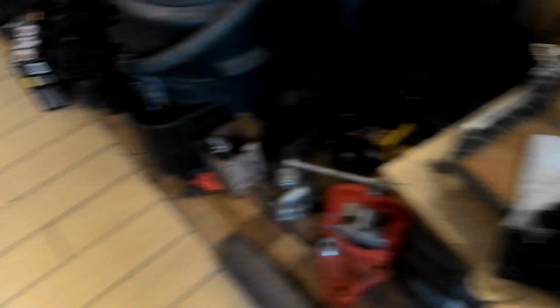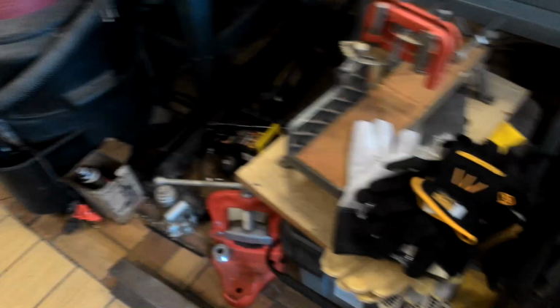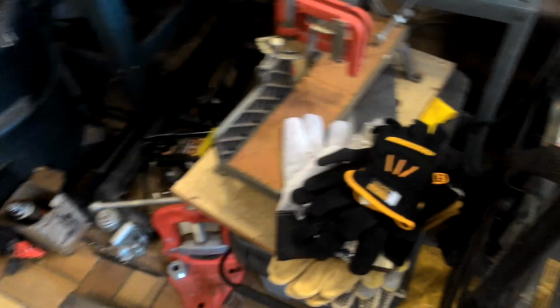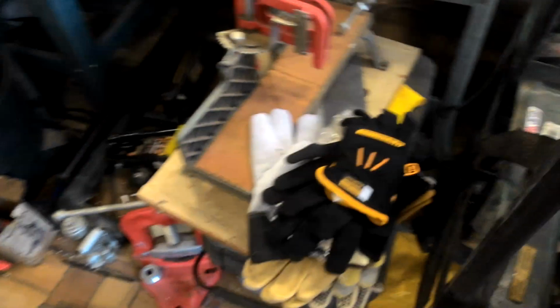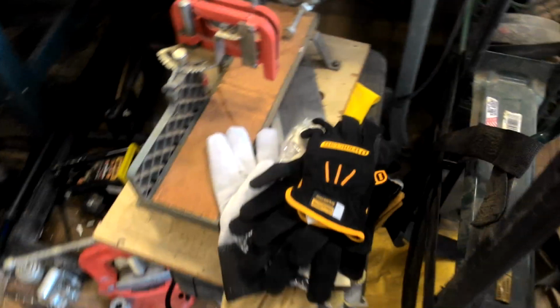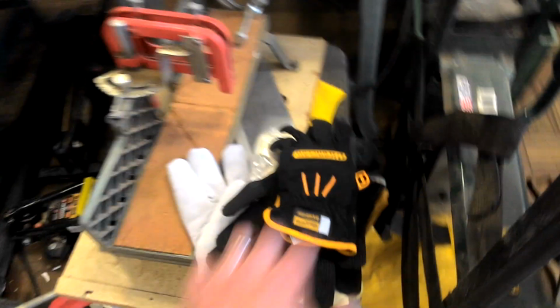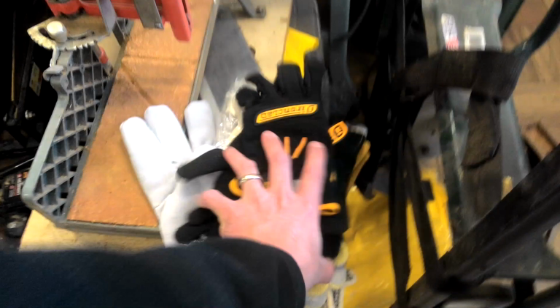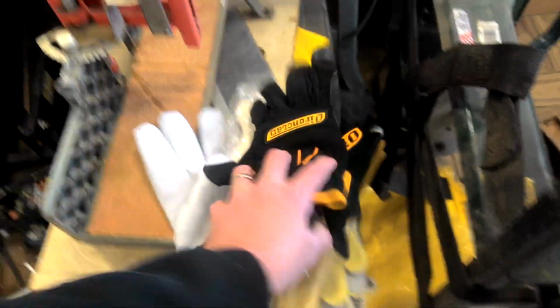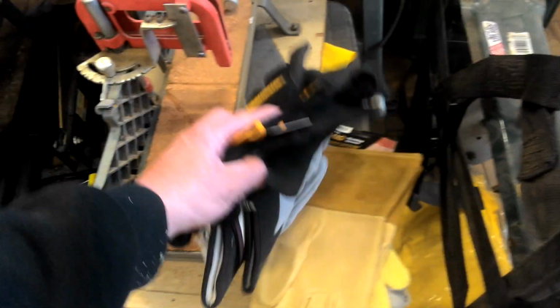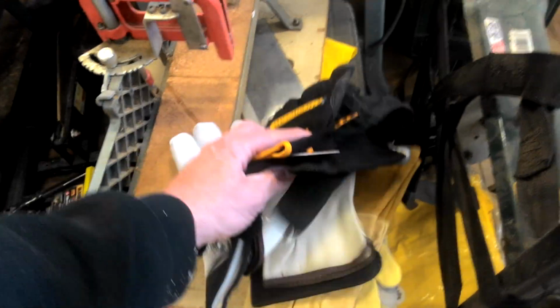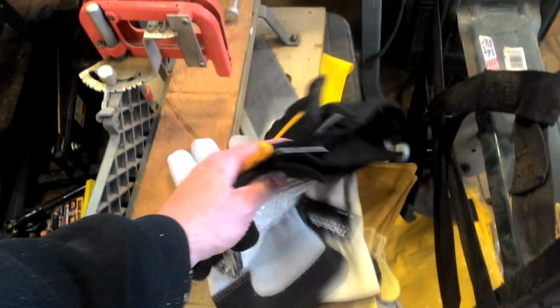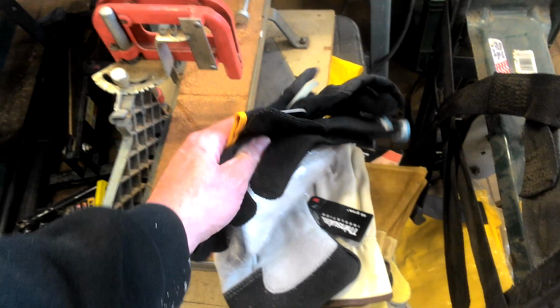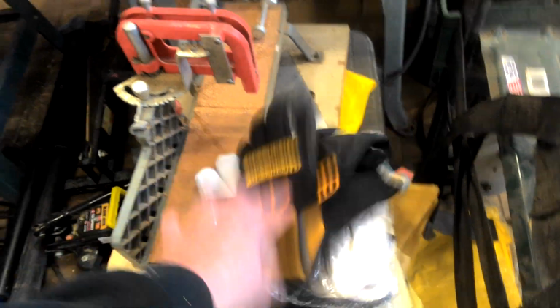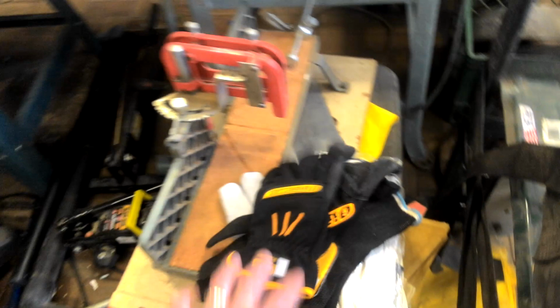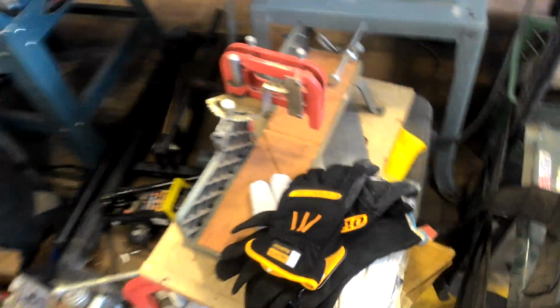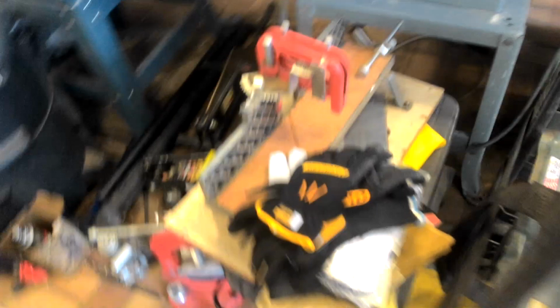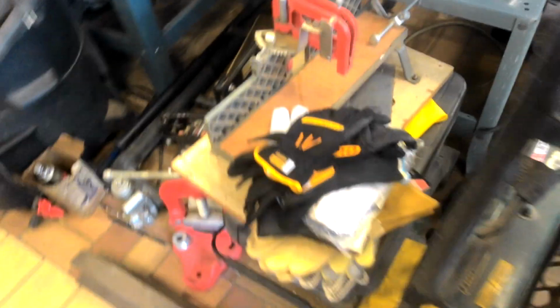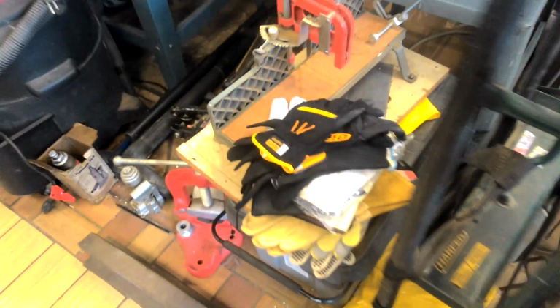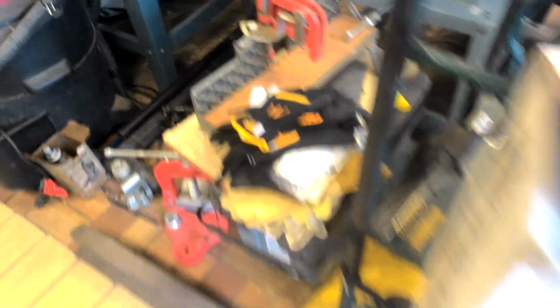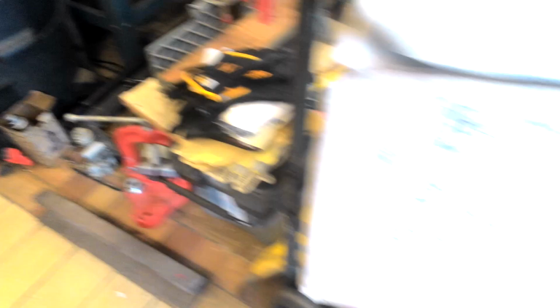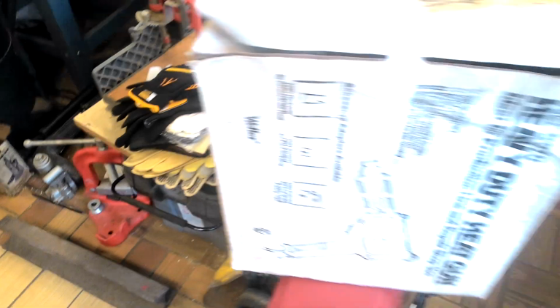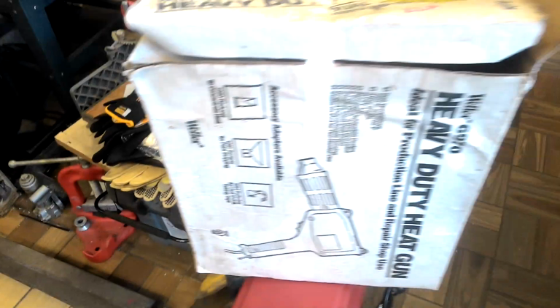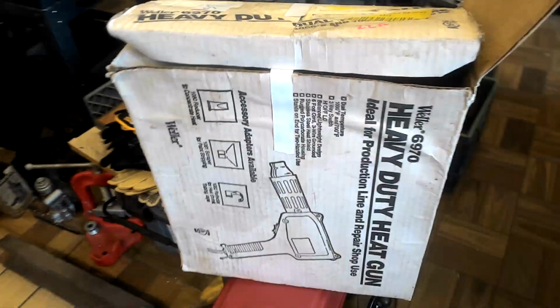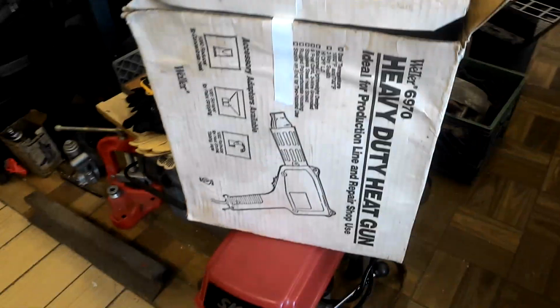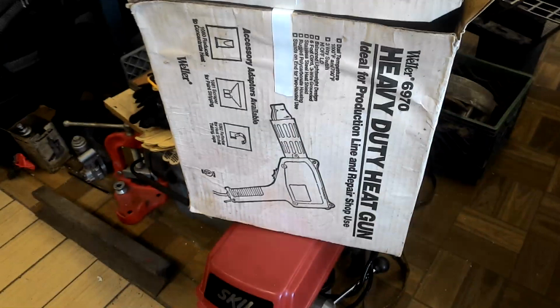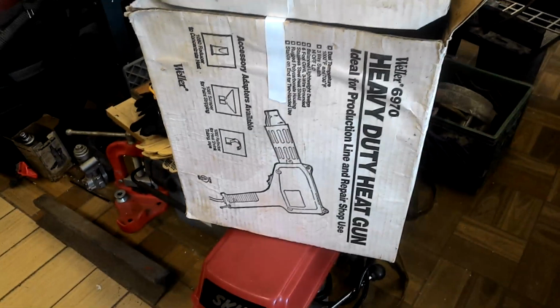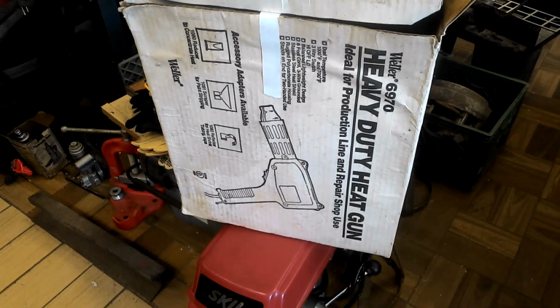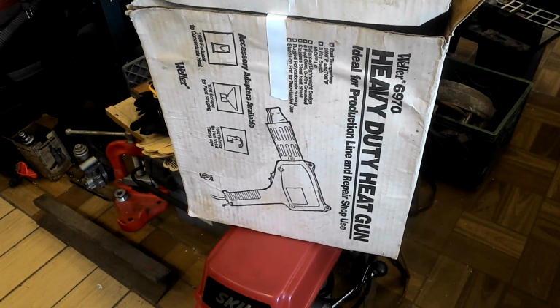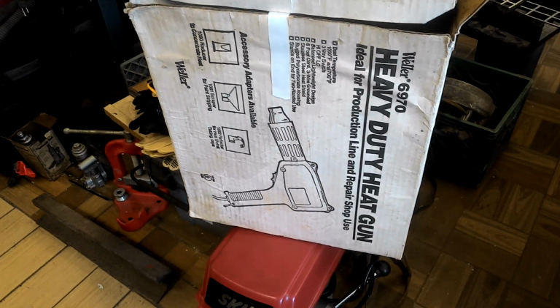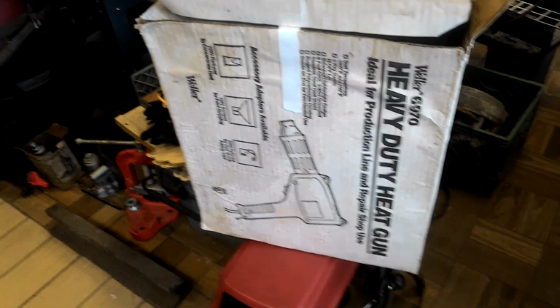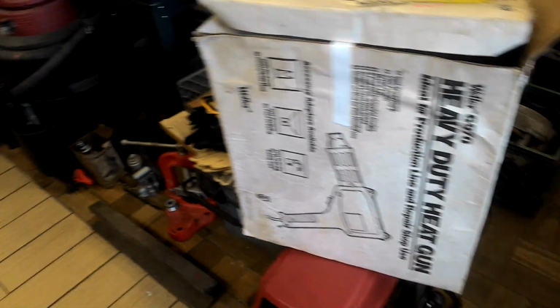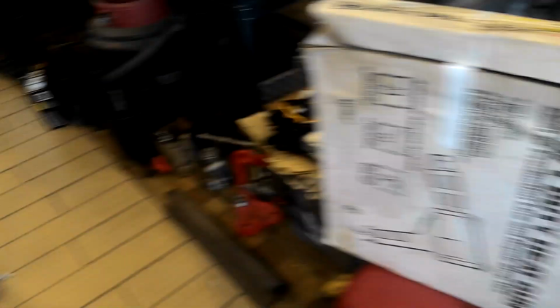Have some gloves I need to price. There's a good seven or eight pairs there. $22.50 for the Weller heat gun.